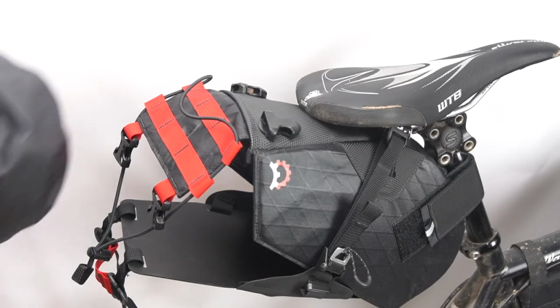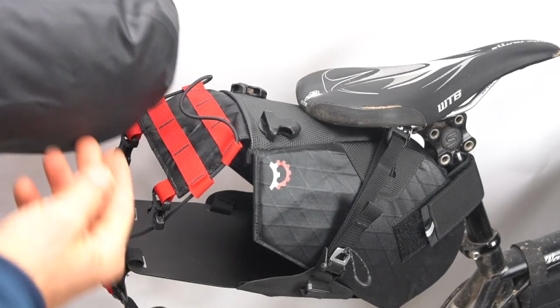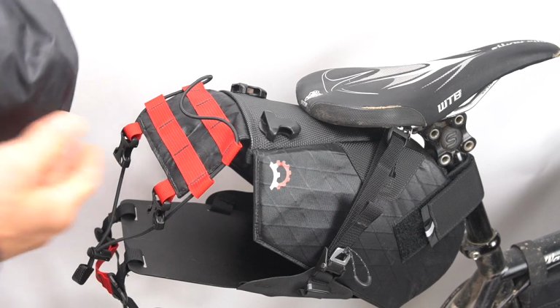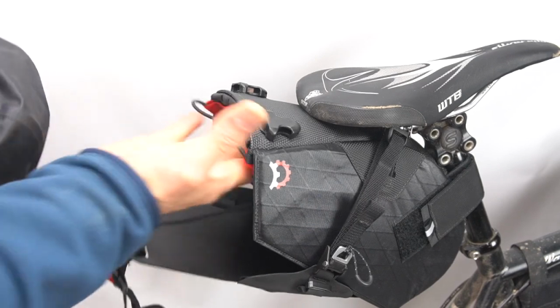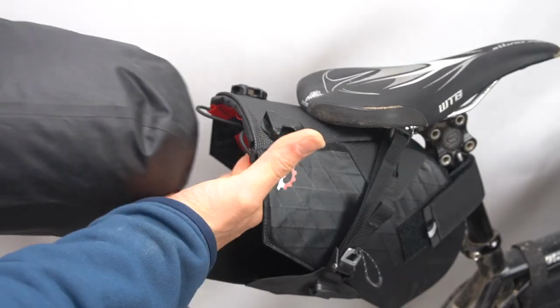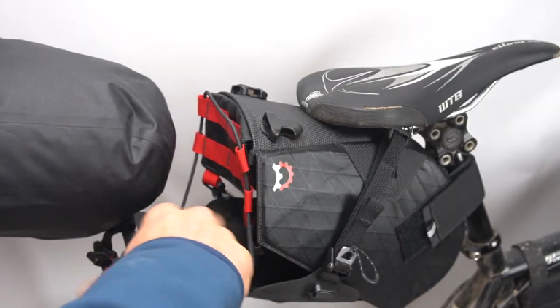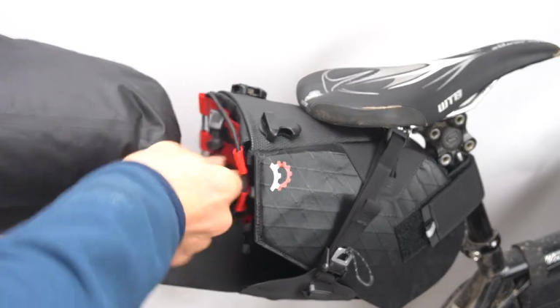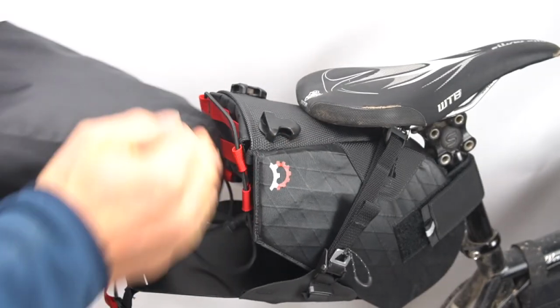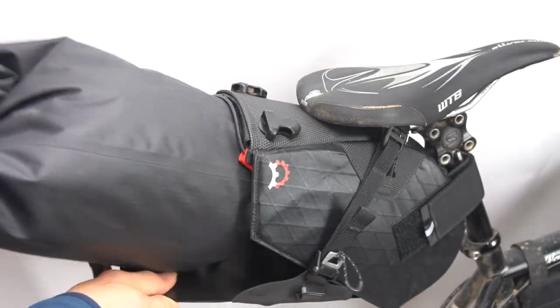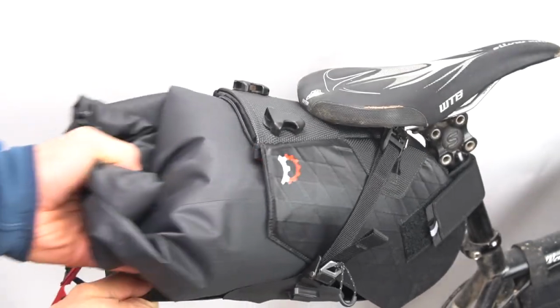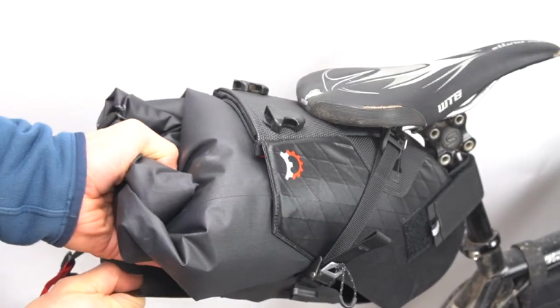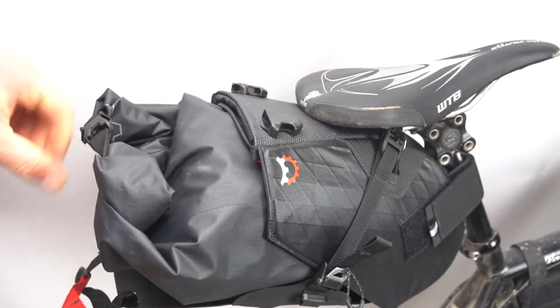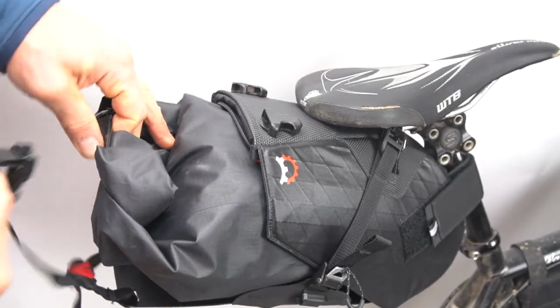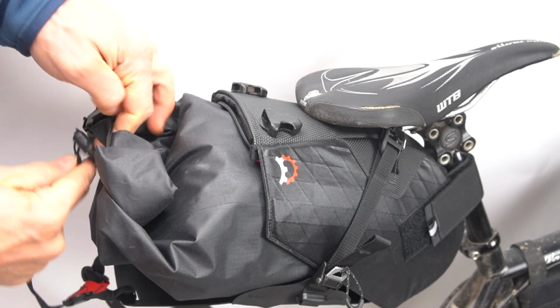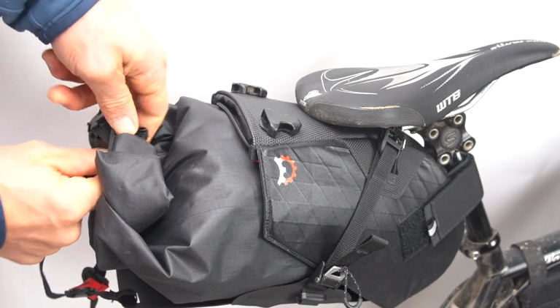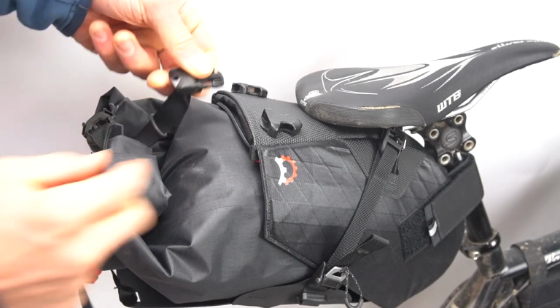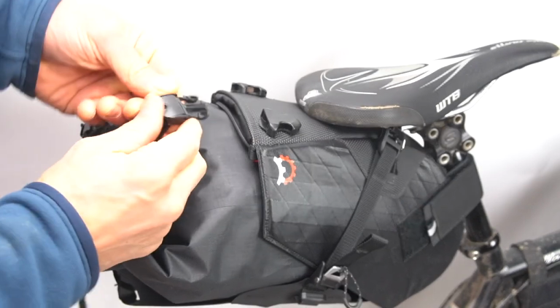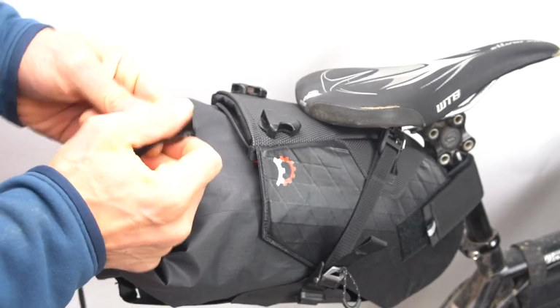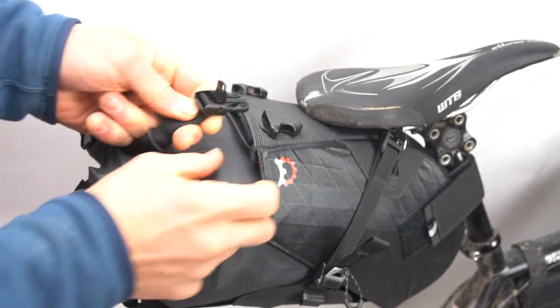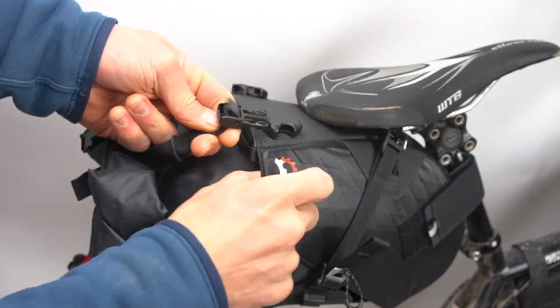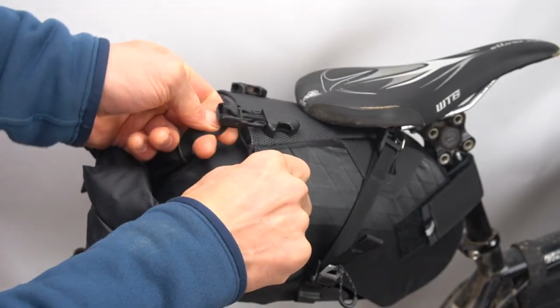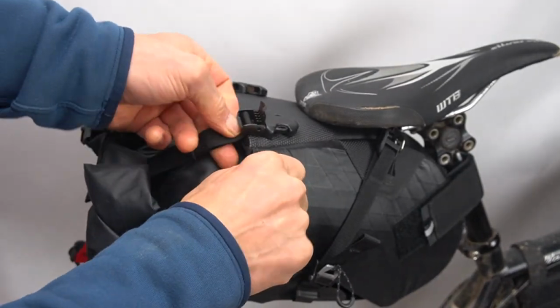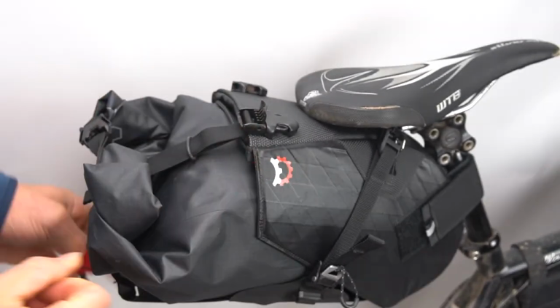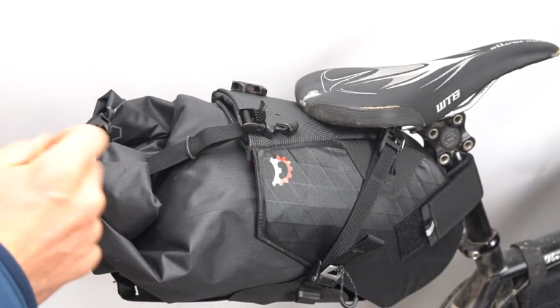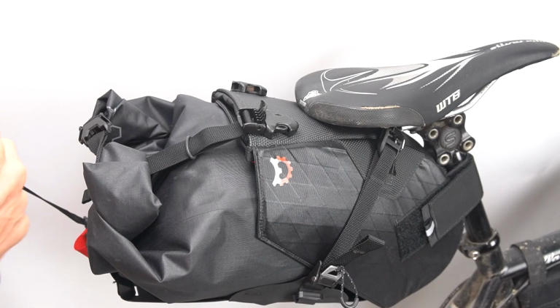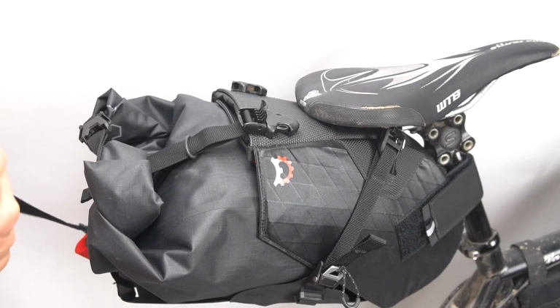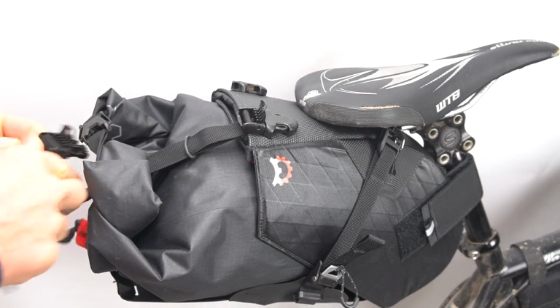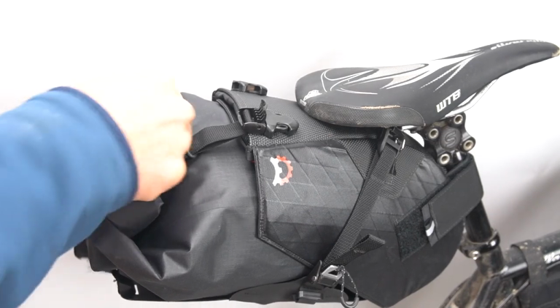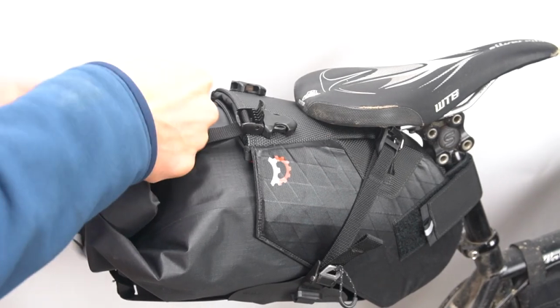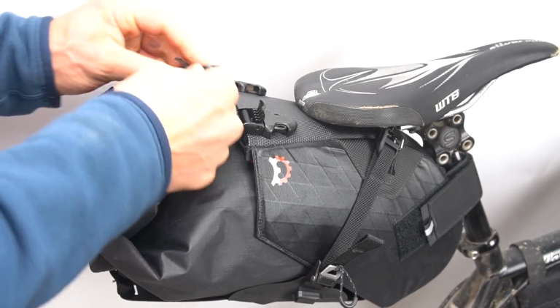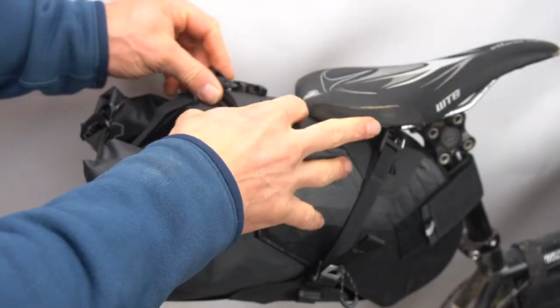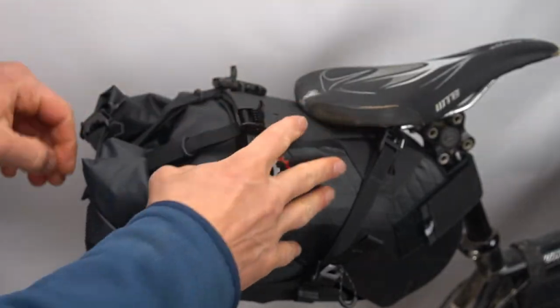If your load is small, you can use the alternative buckles which makes the whole system more compact. Like before, pass the straps through the opening in the dry bag and clip the buckles to the top clips. After those are clipped, tighten down the straps really snug.